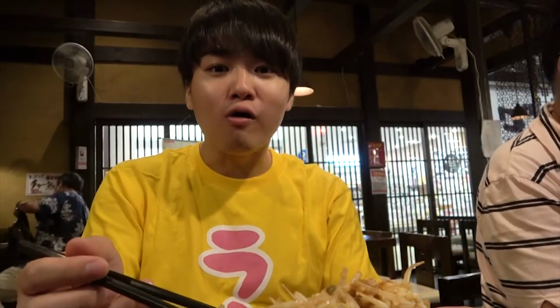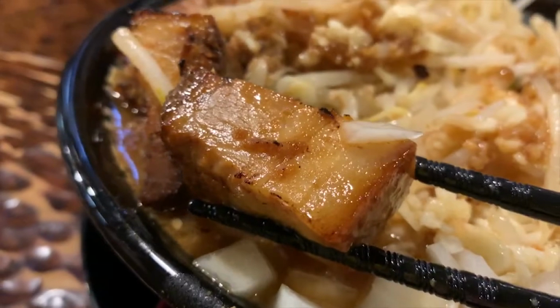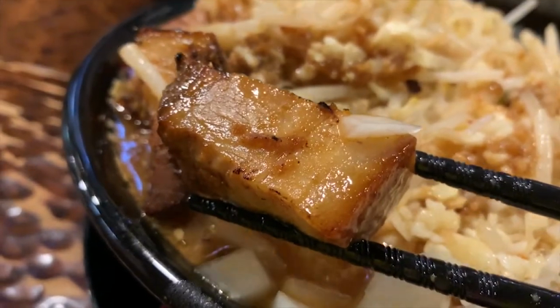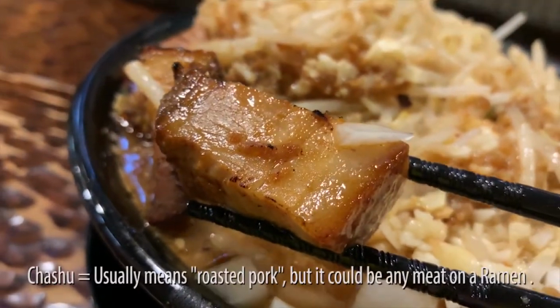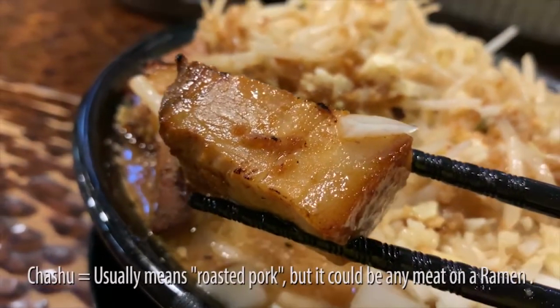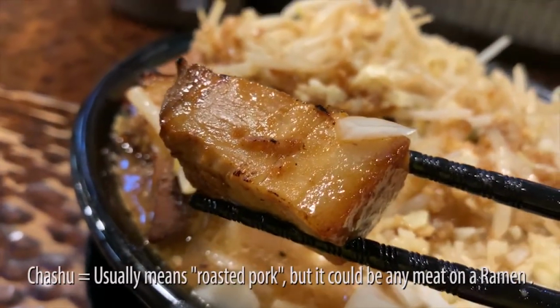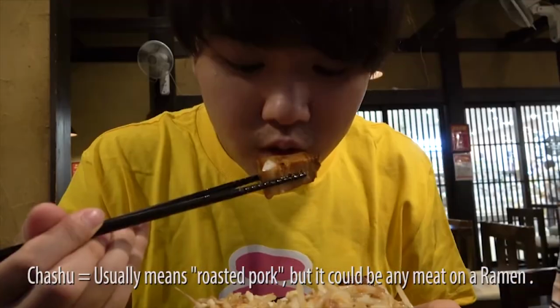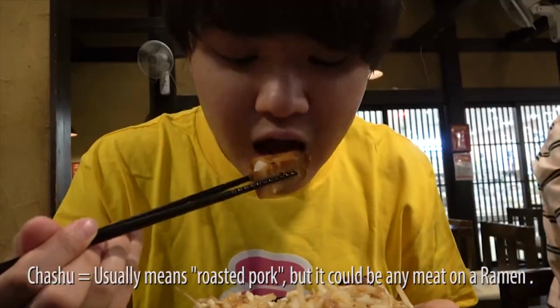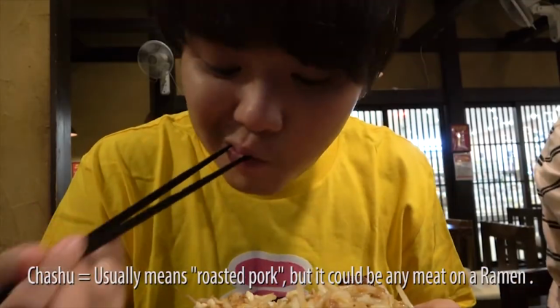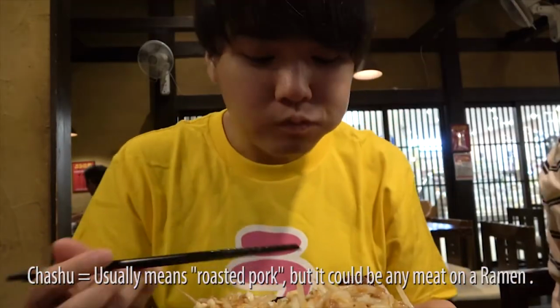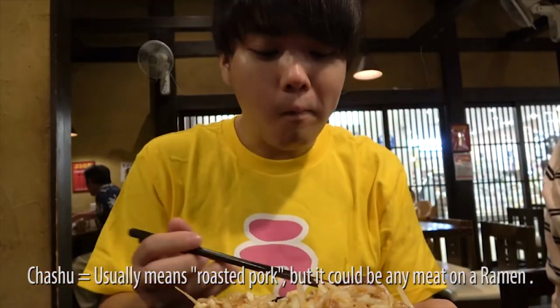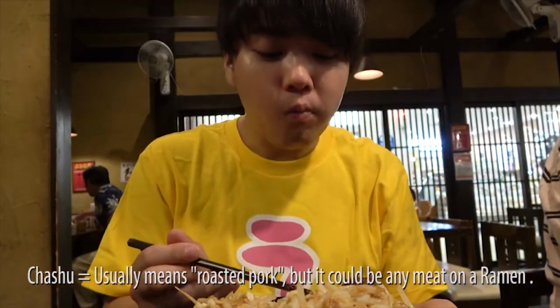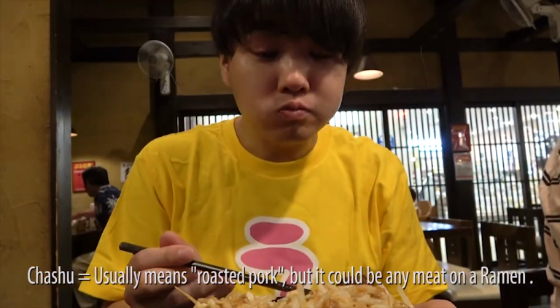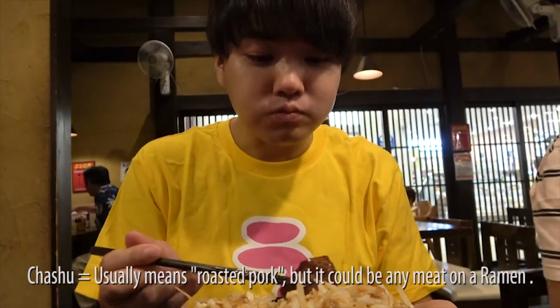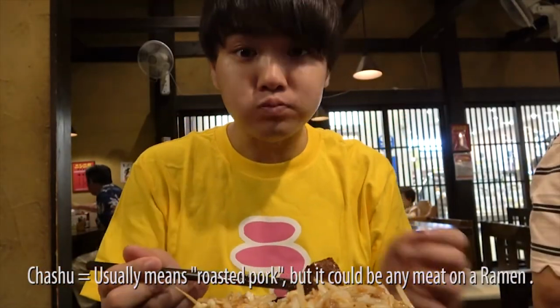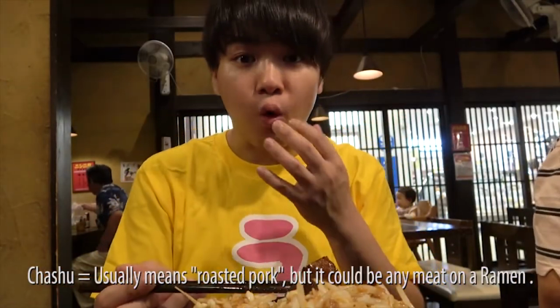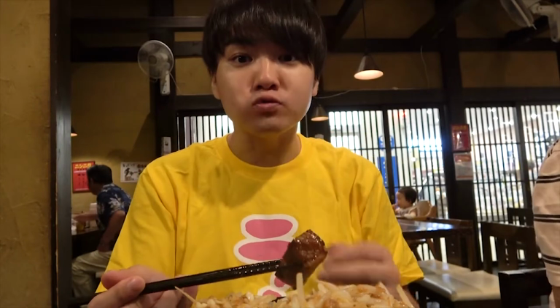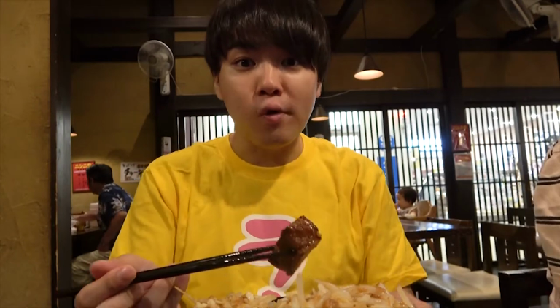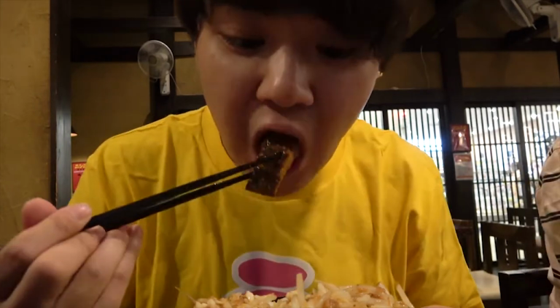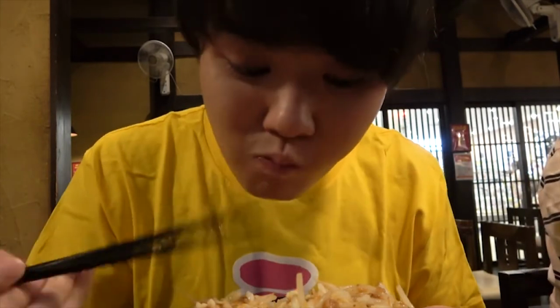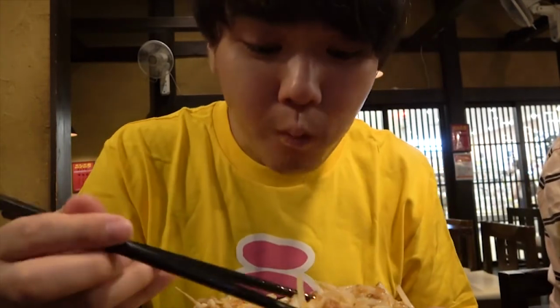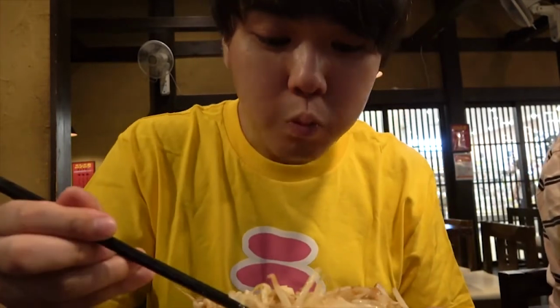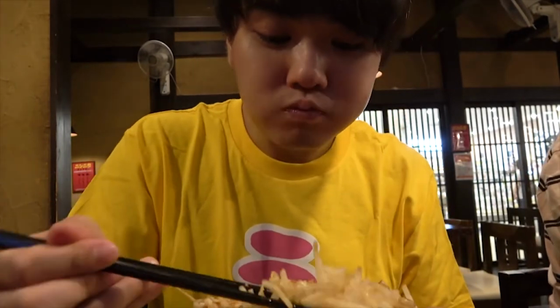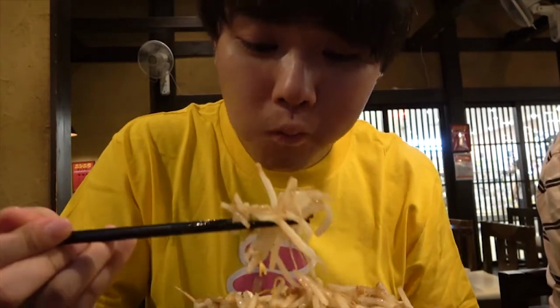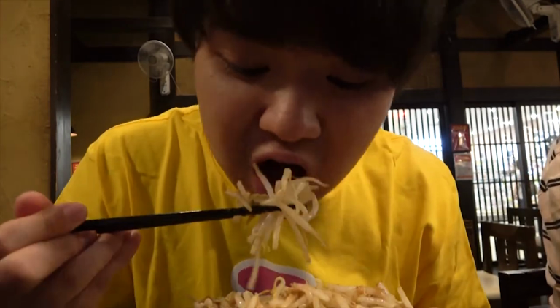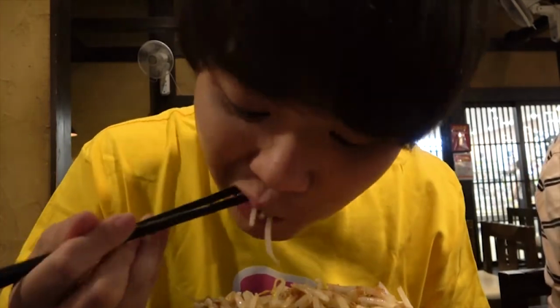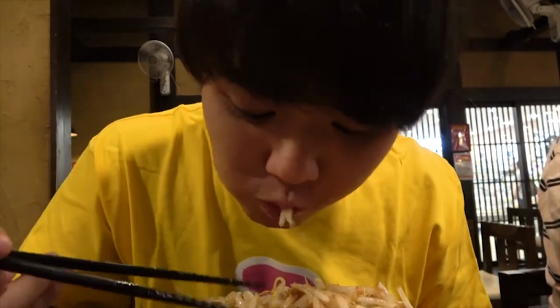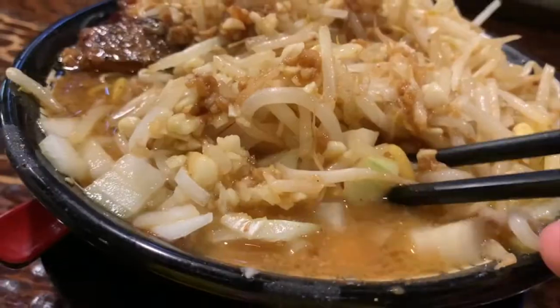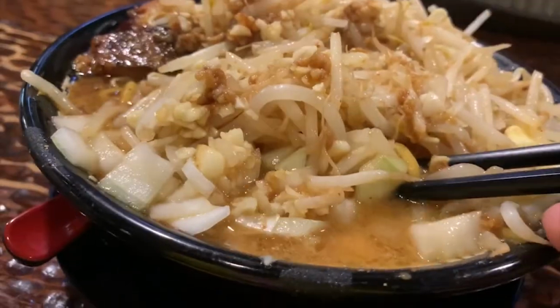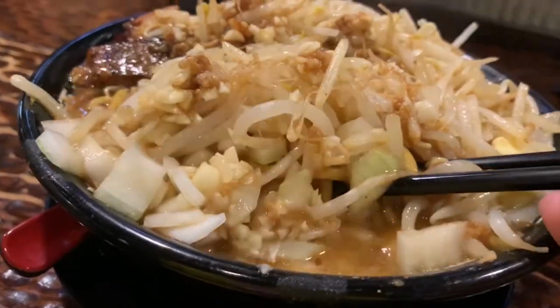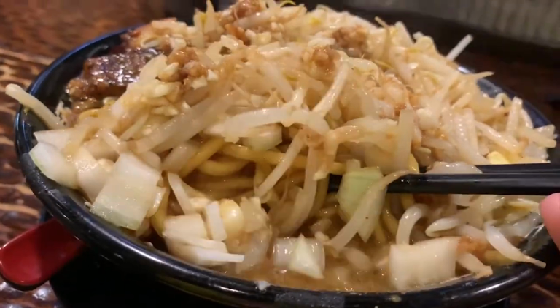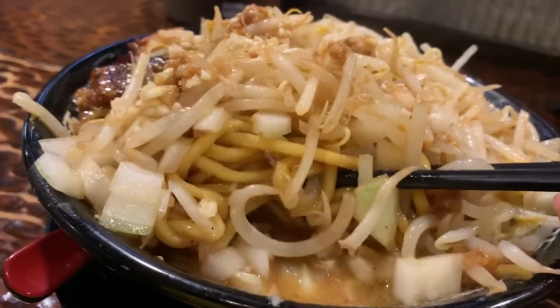It's time for the roasted chashu! Because it's roasted, the flavor fills your nostrils when you take it in! There's just the right amount of meatiness in them, so it goes great with the vegetables!